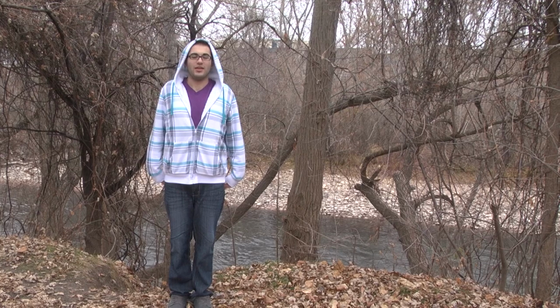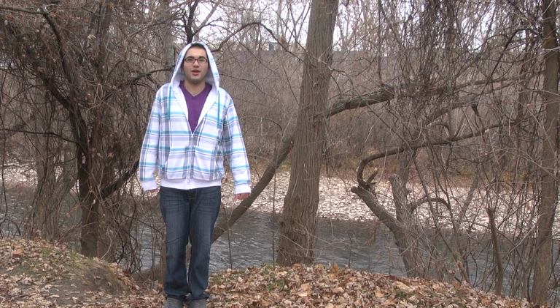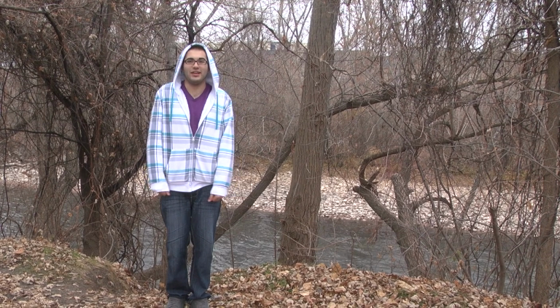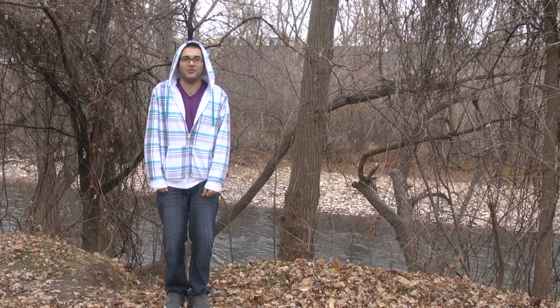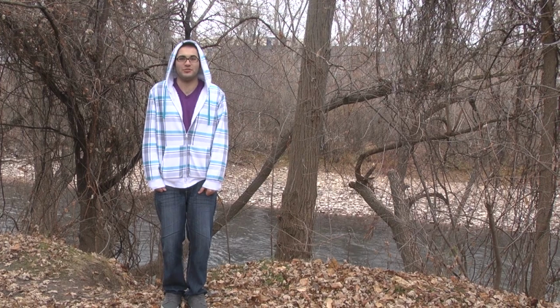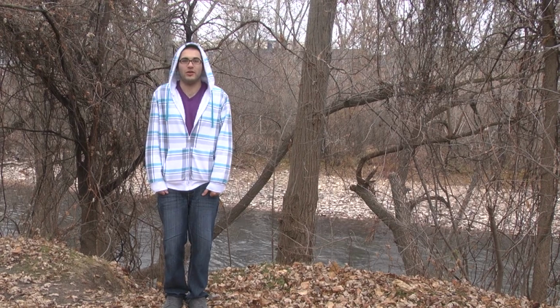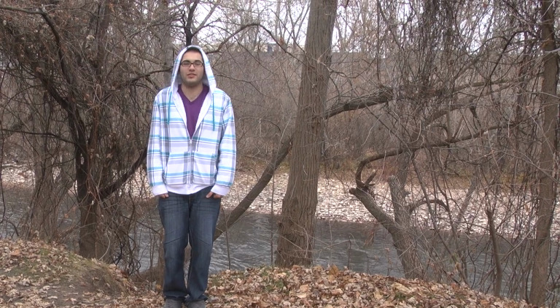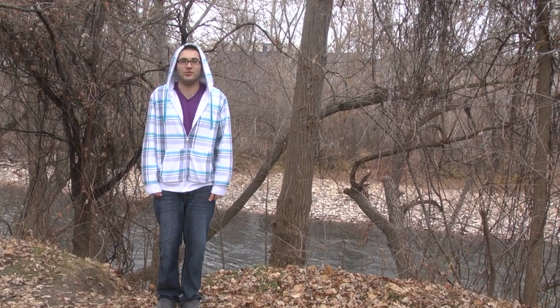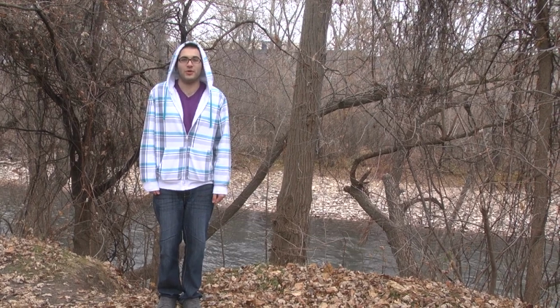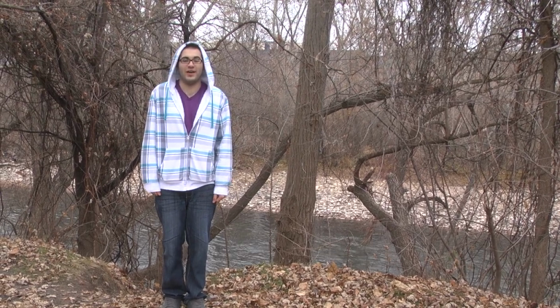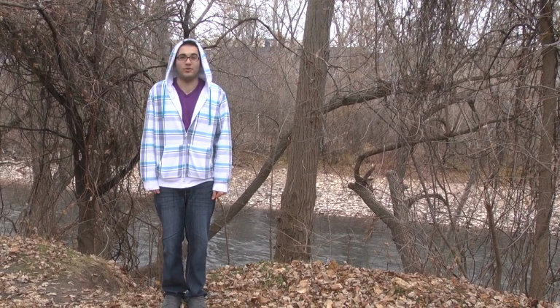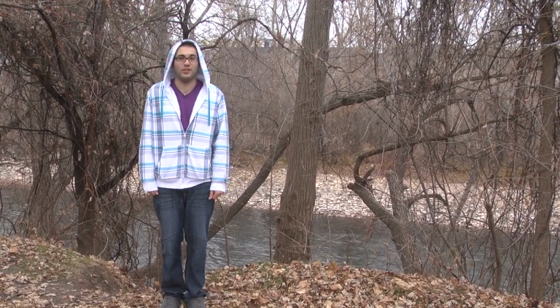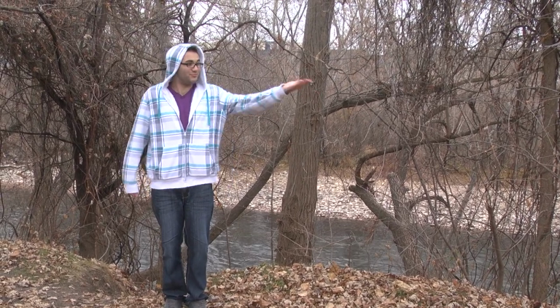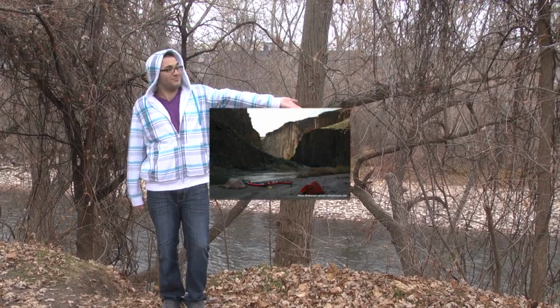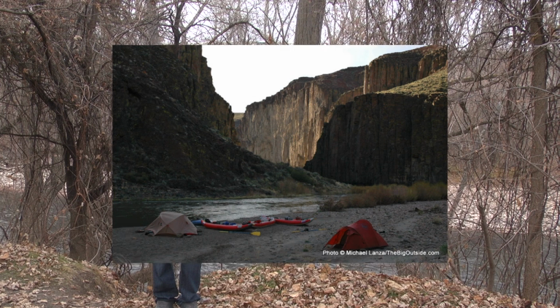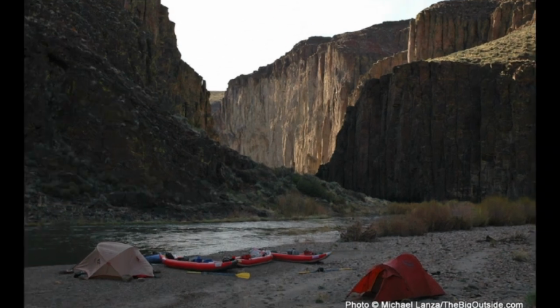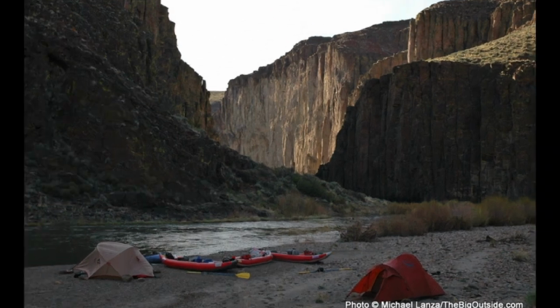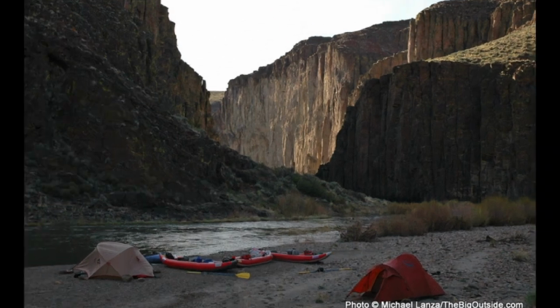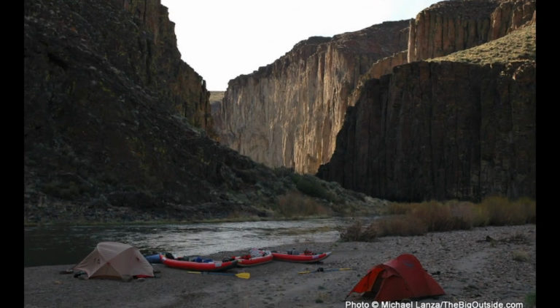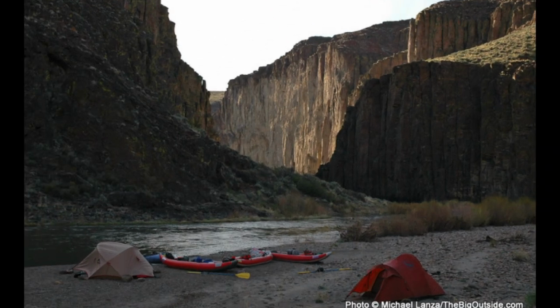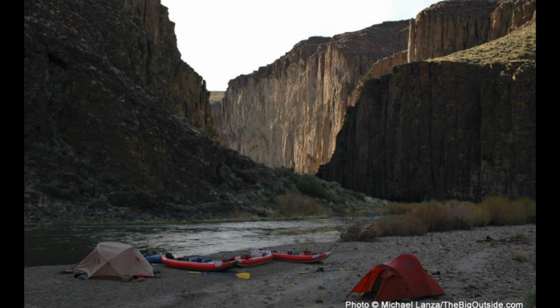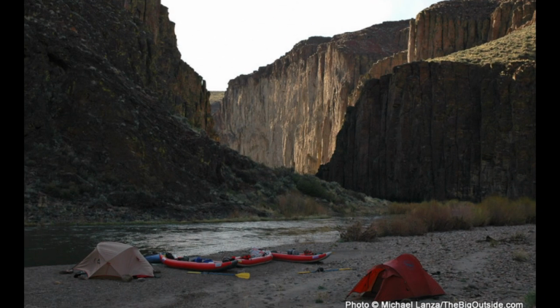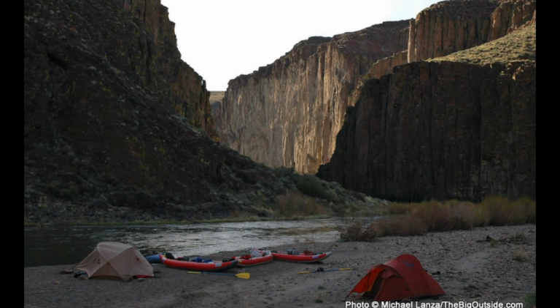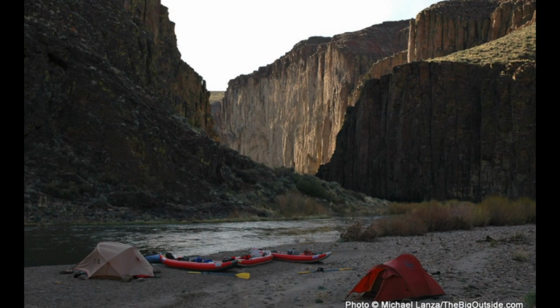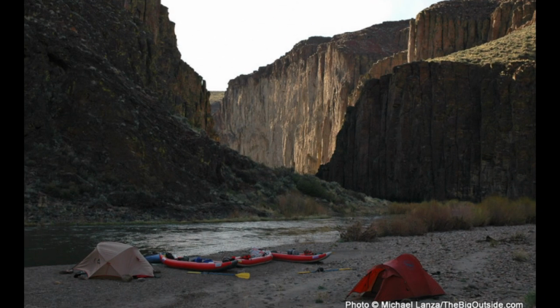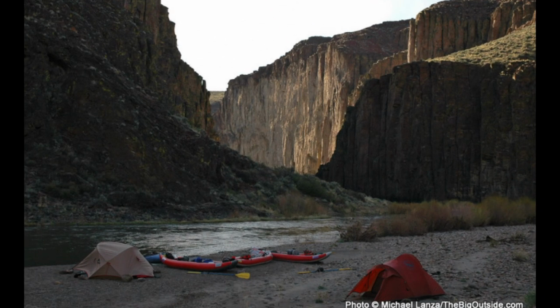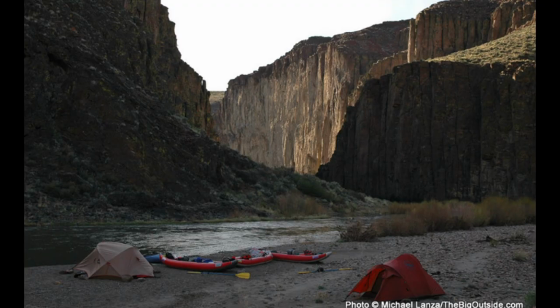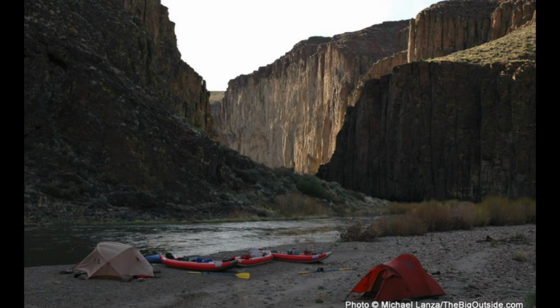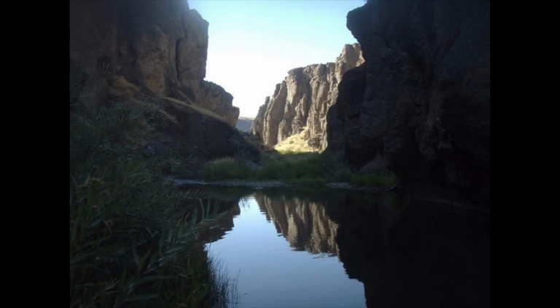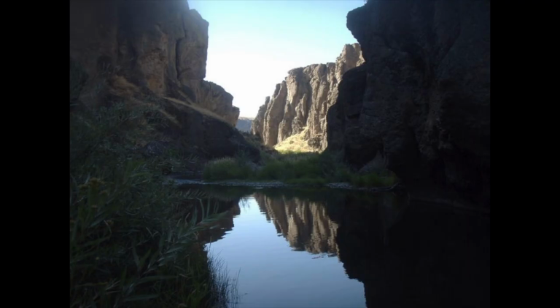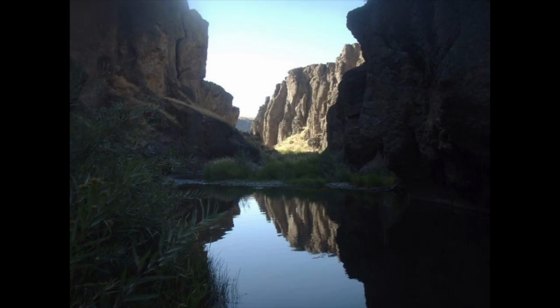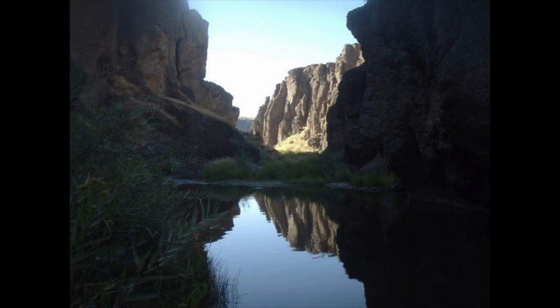Here we are at our second stop of our nature tour. We are in the central southern part of Idaho, near Boise. The offsets in the basalt and rhyolite units are easy to document because in many places they are right next to sedimentary lithologies.